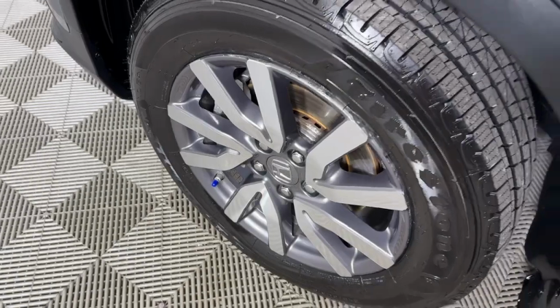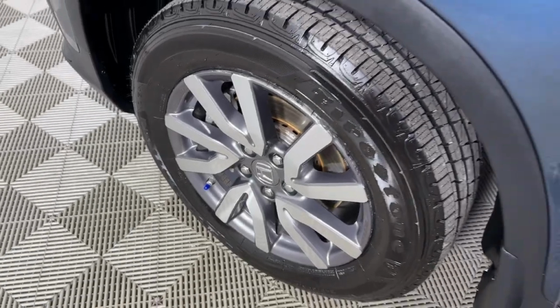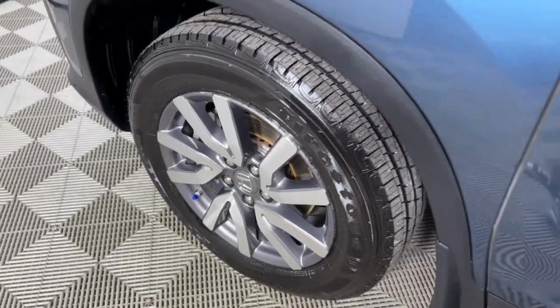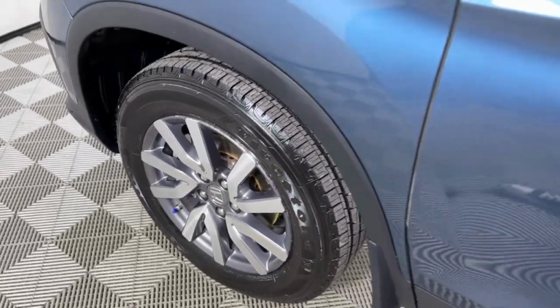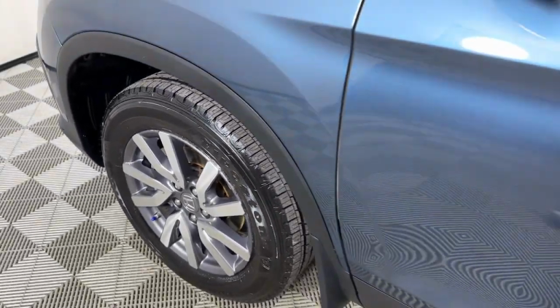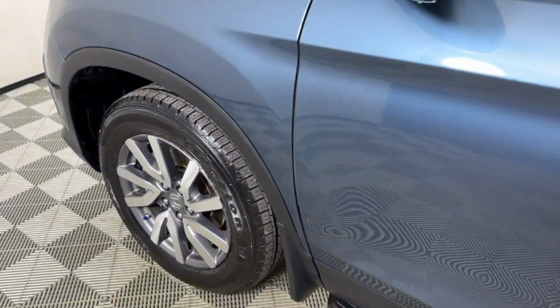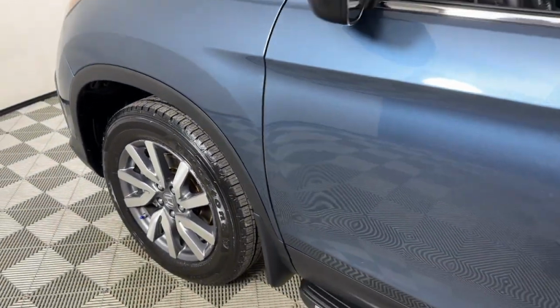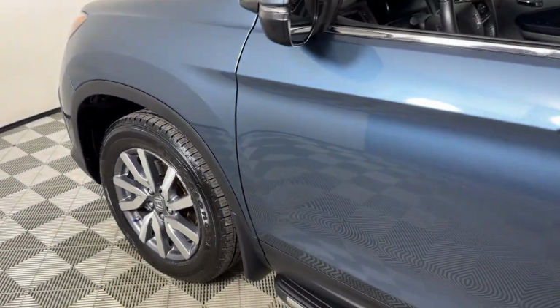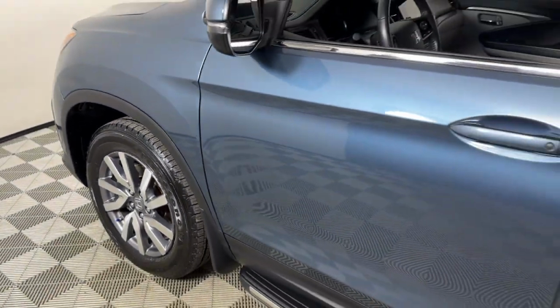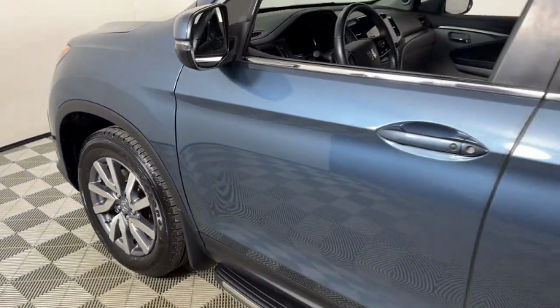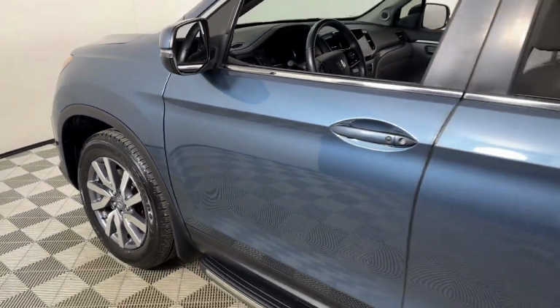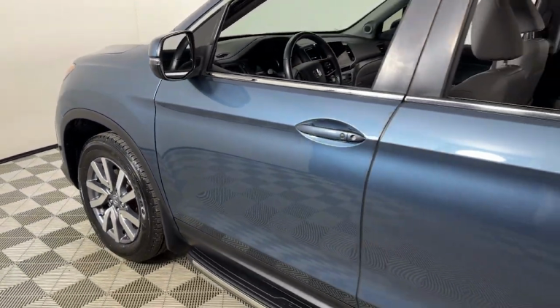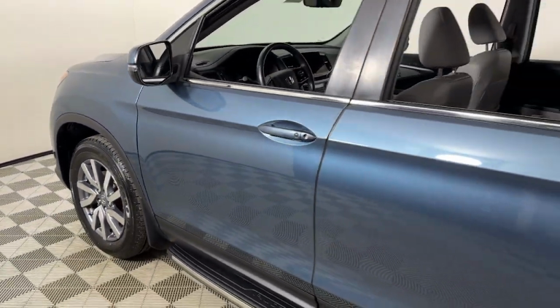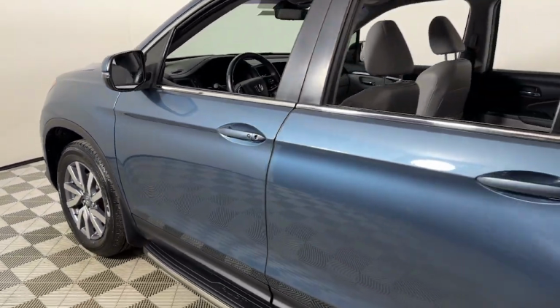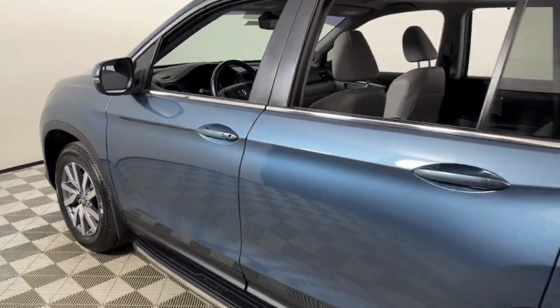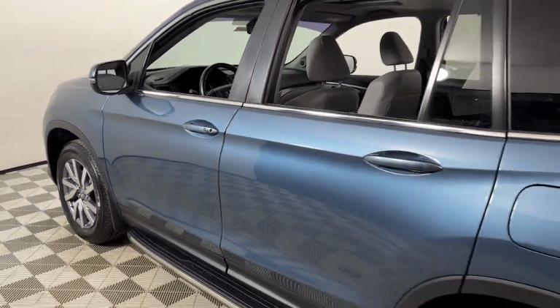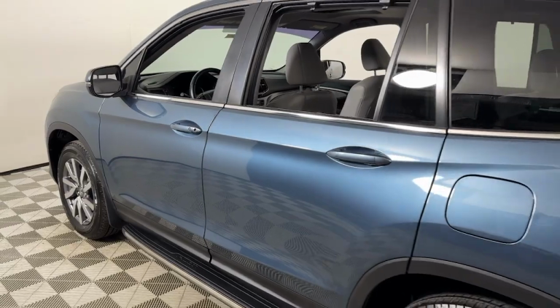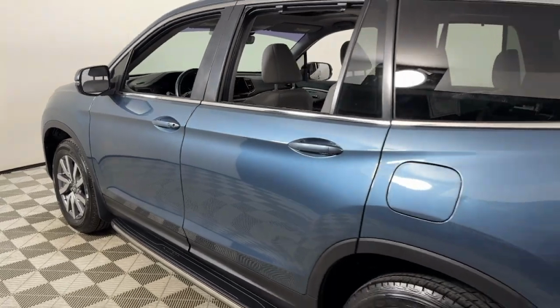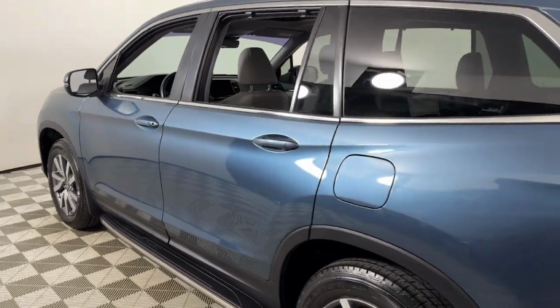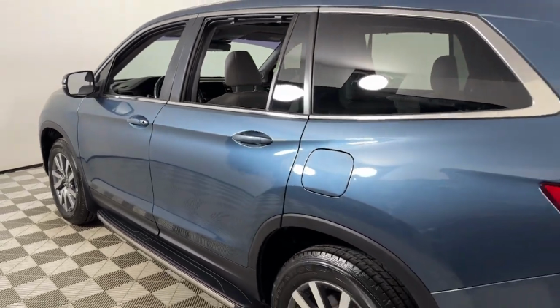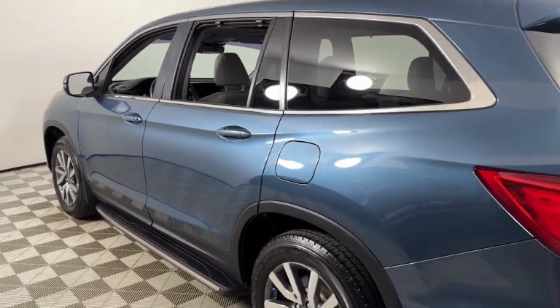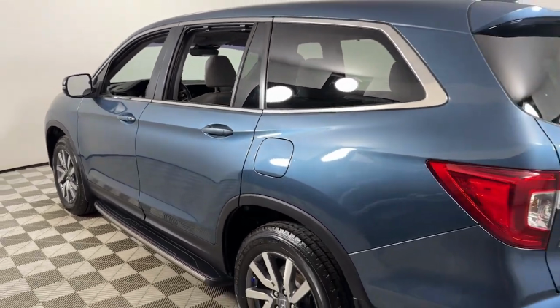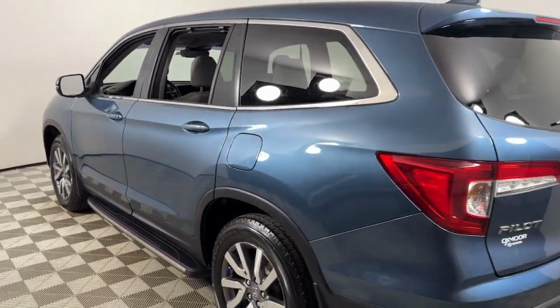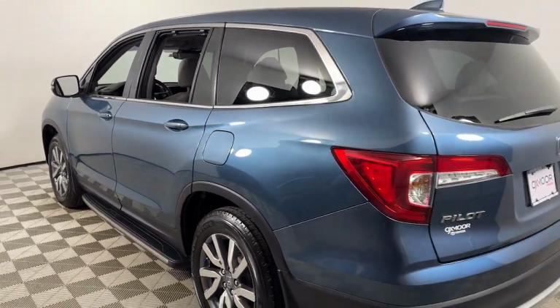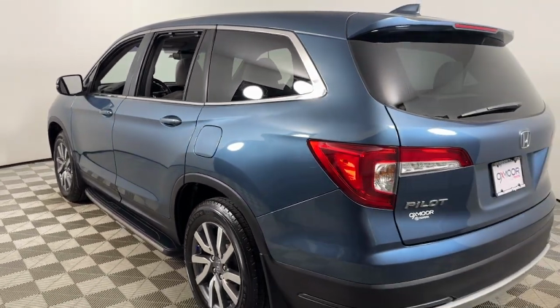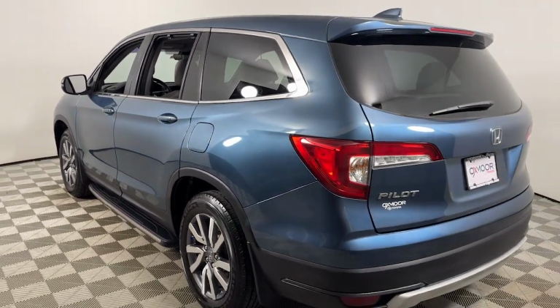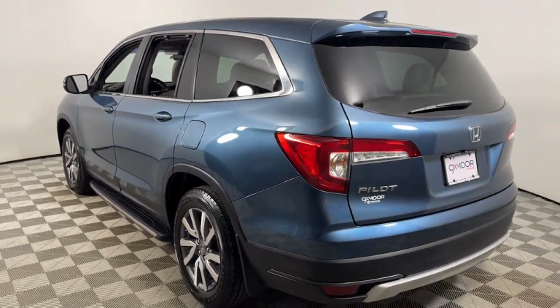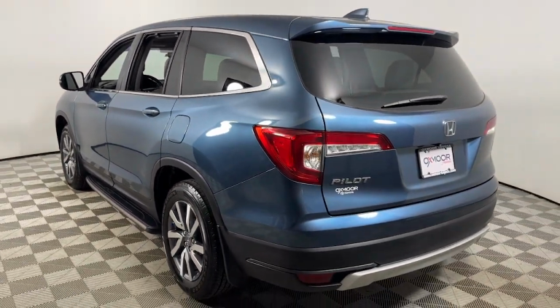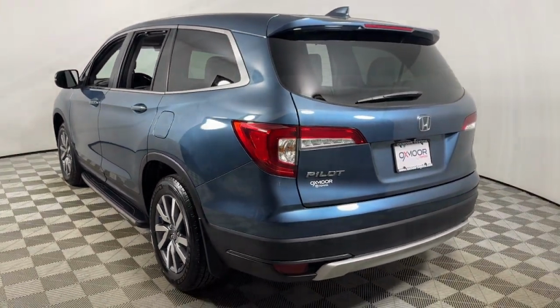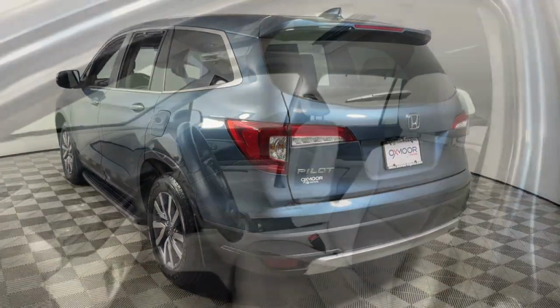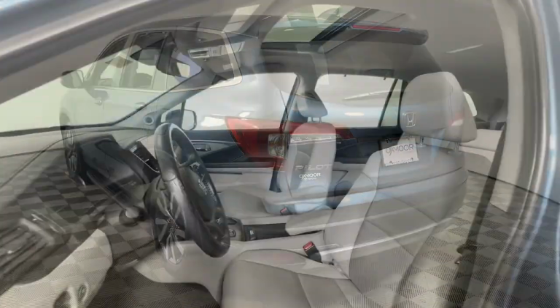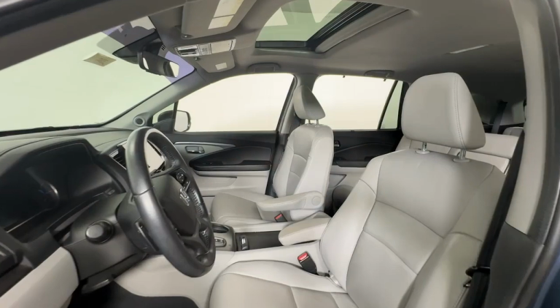Looking for your dream car? It could be the 2021 Honda Pilot. With less than 70,000 miles on the odometer, this vehicle stands out from the rest.